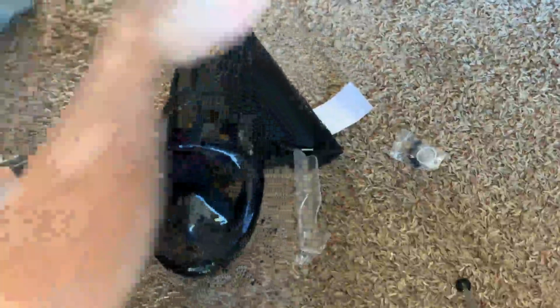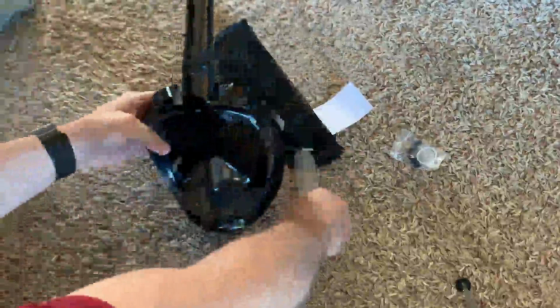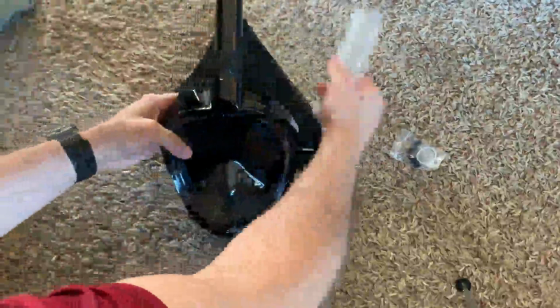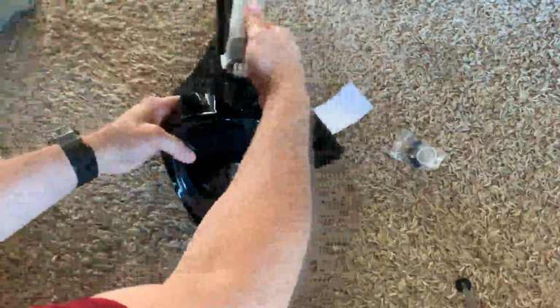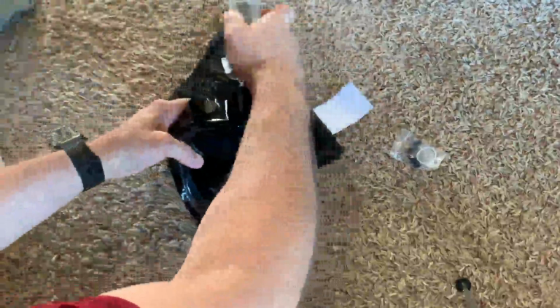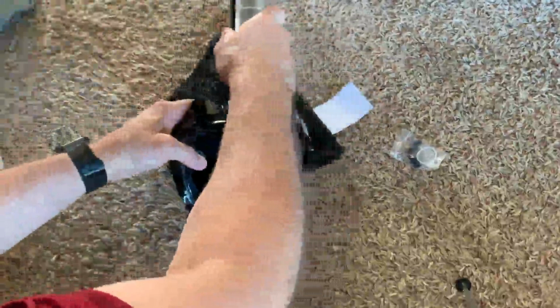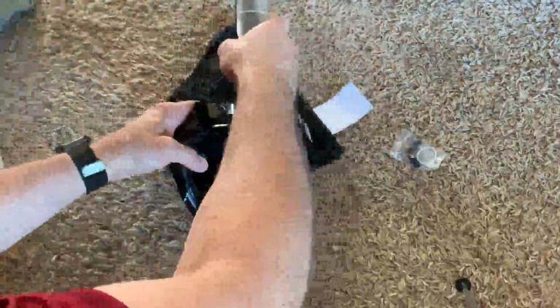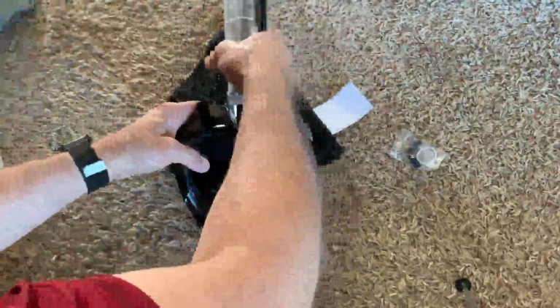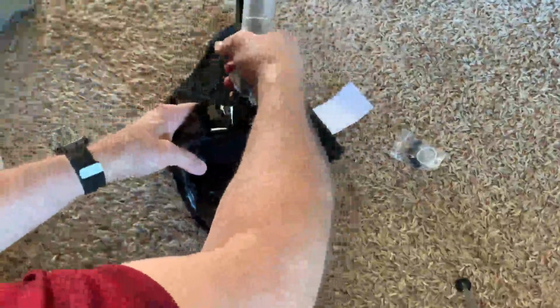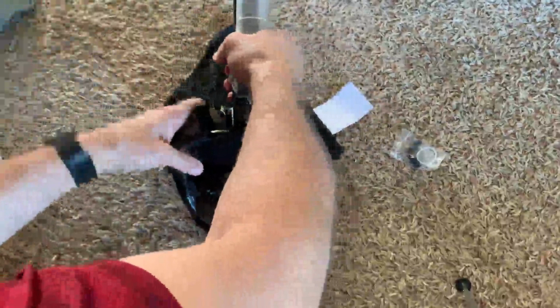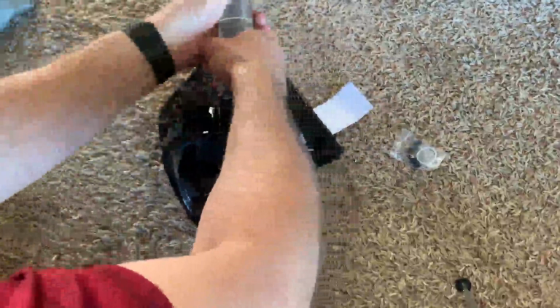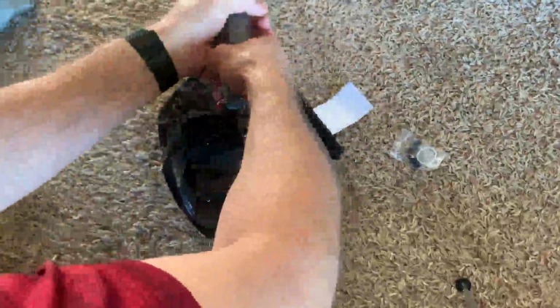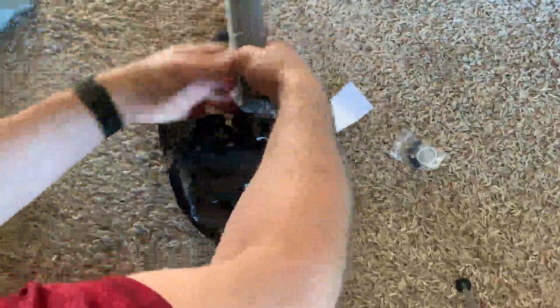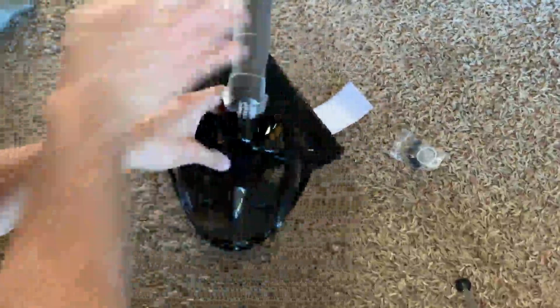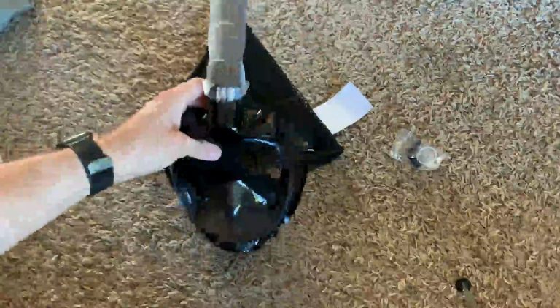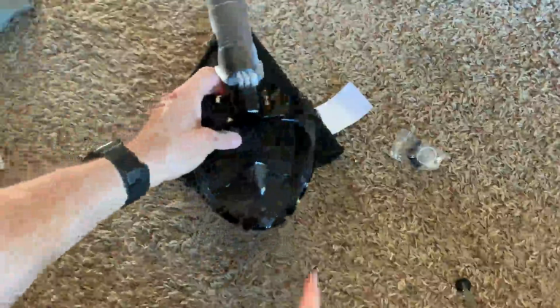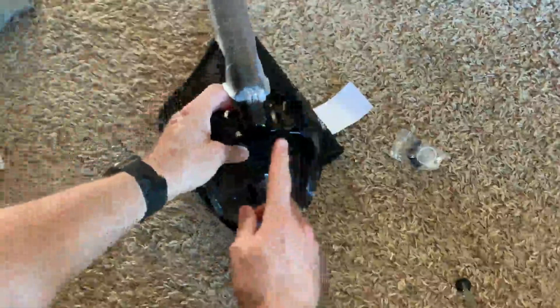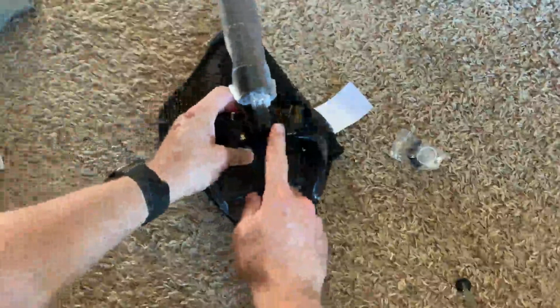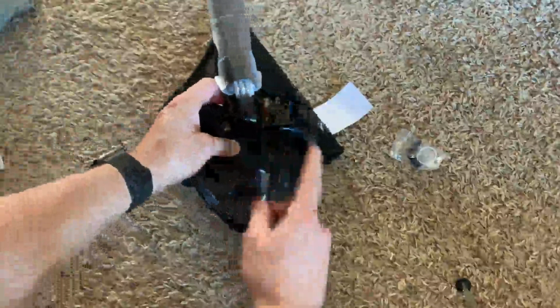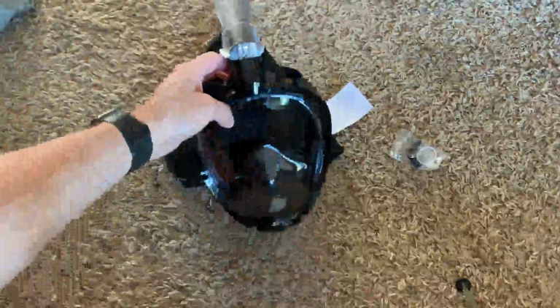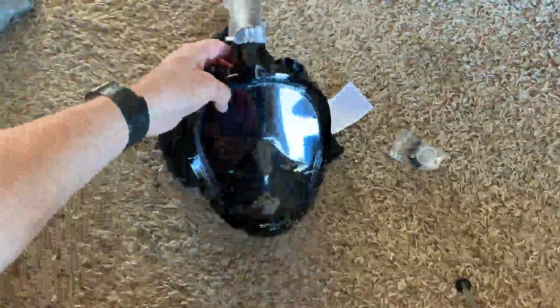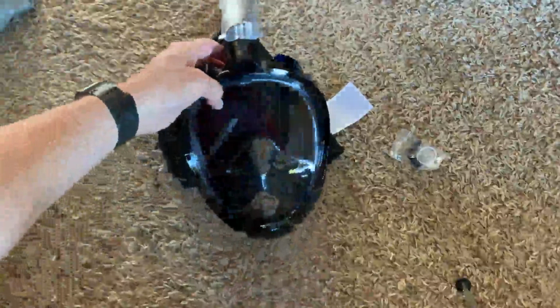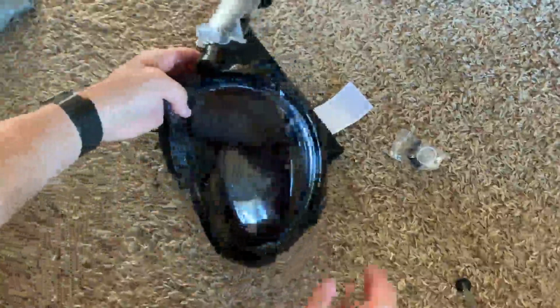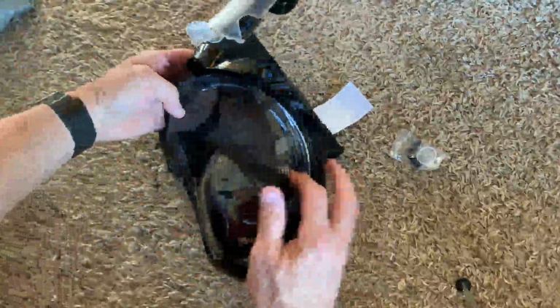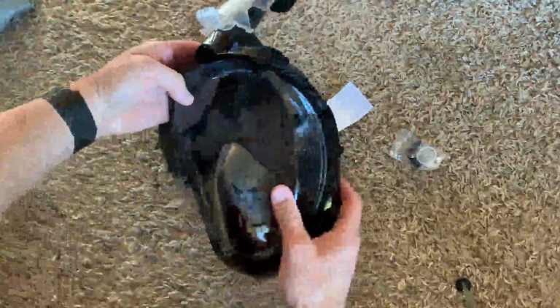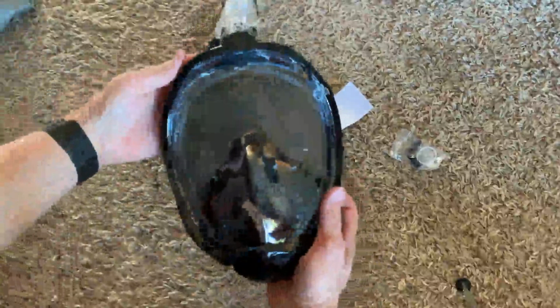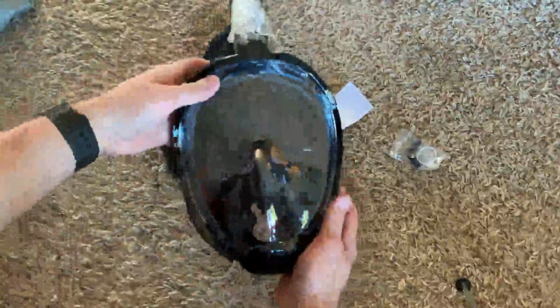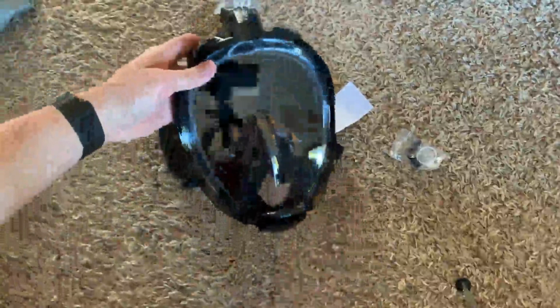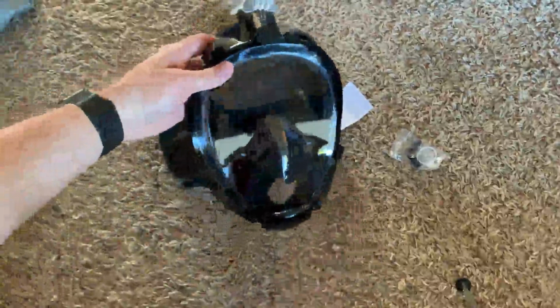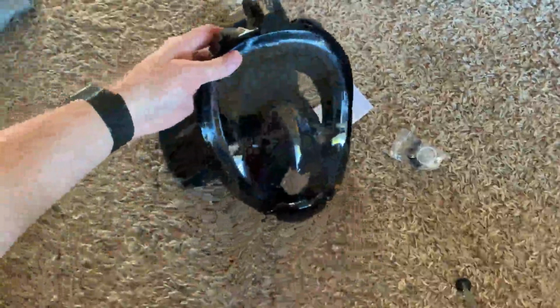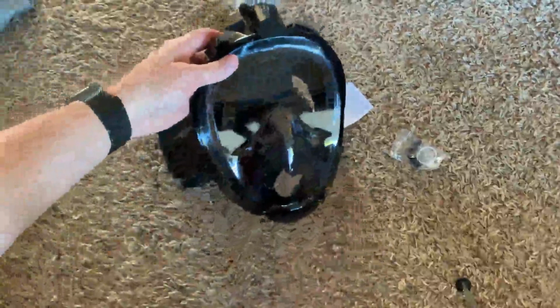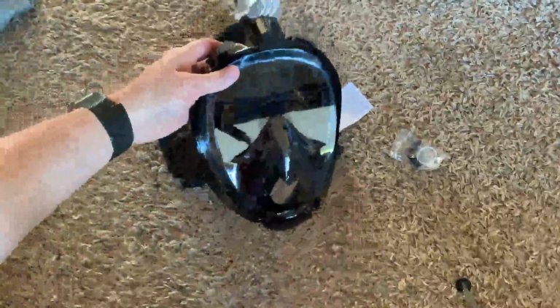If you want to use your action camera, you can go ahead and attach this here. The nice thing about it is it keeps the camera right above the mask. Really good quality plastic and works well.